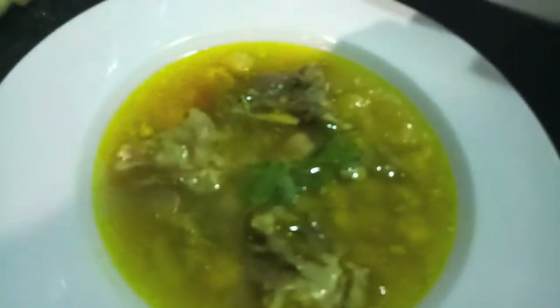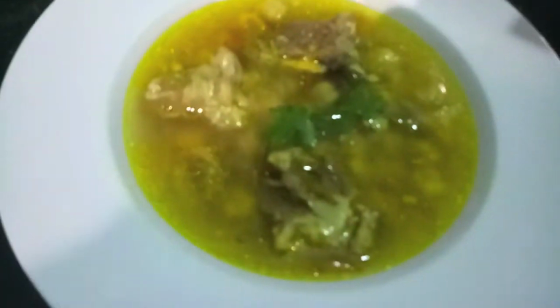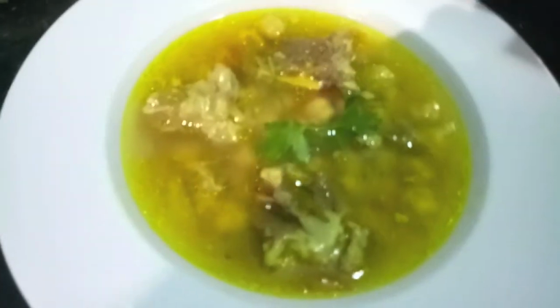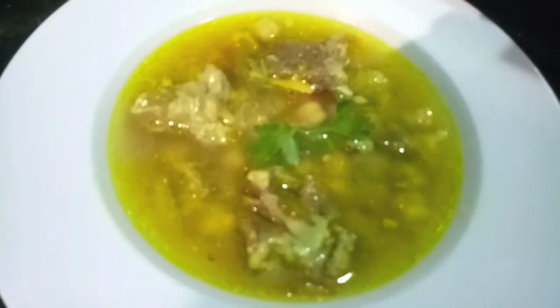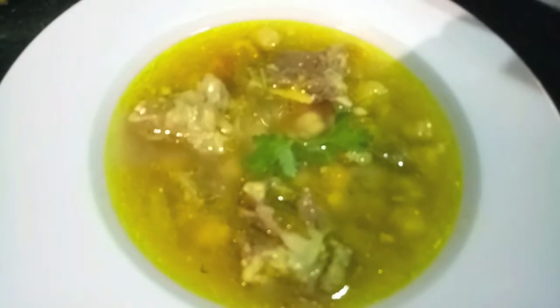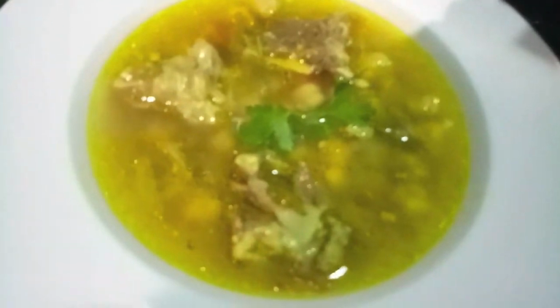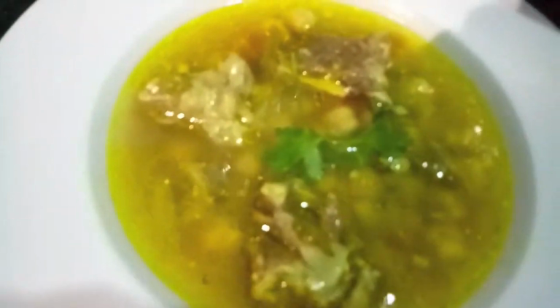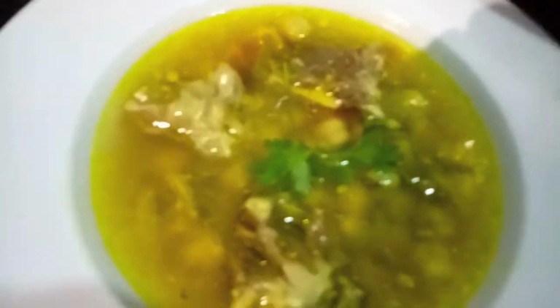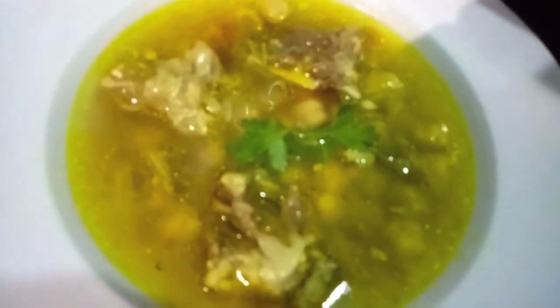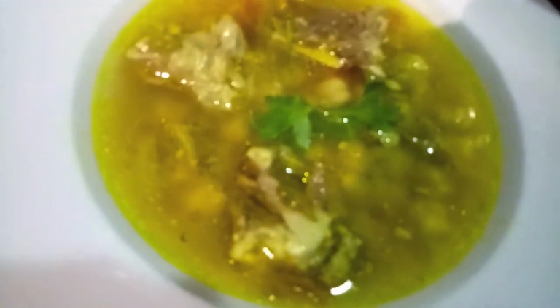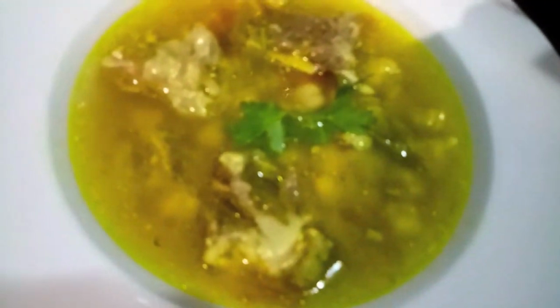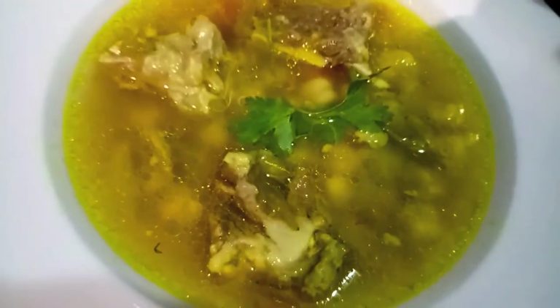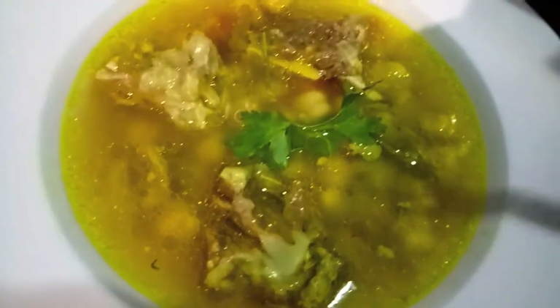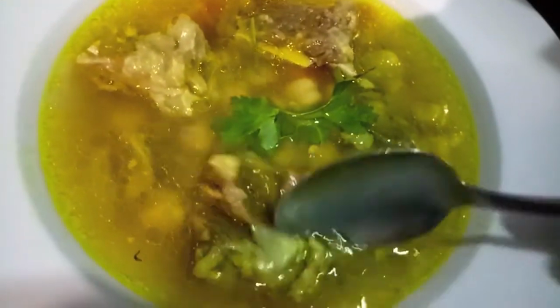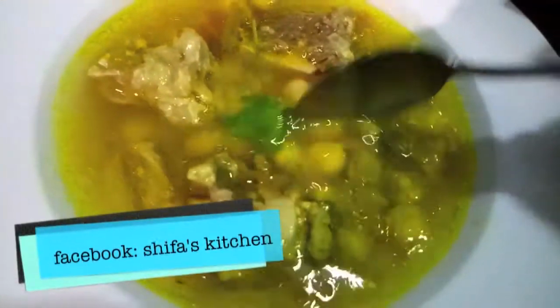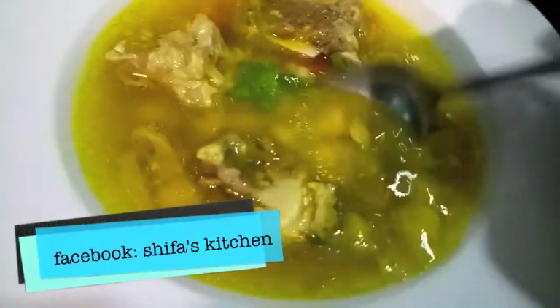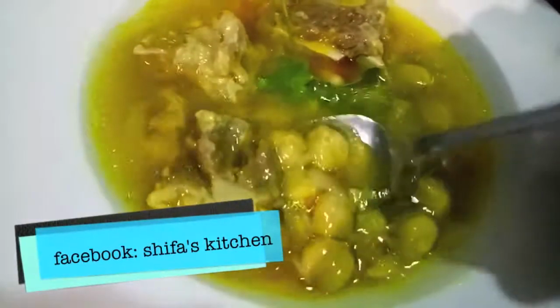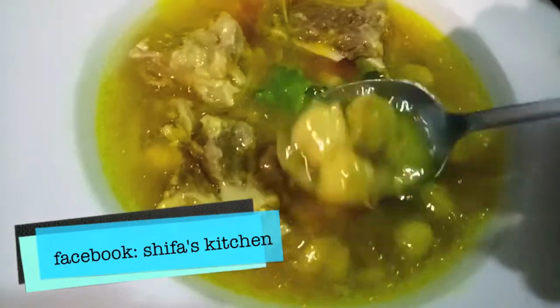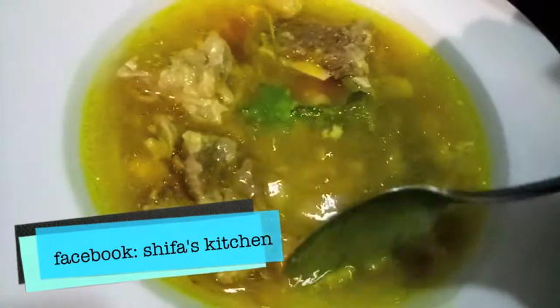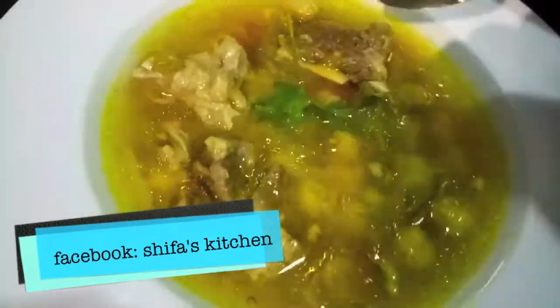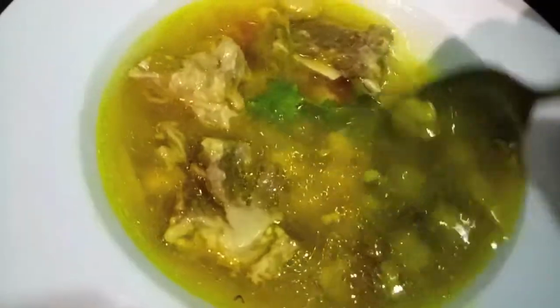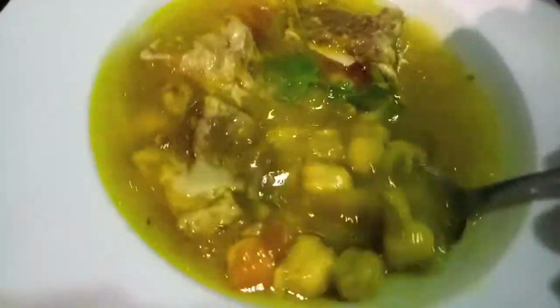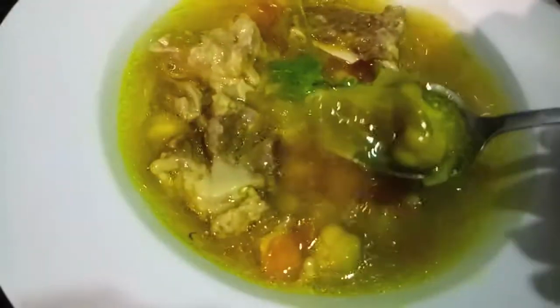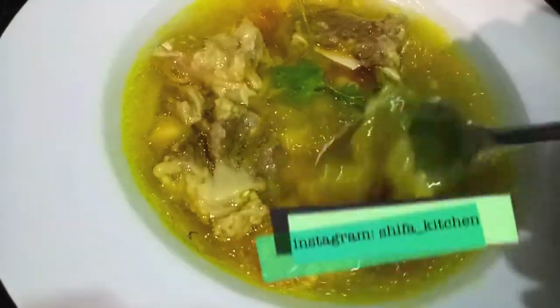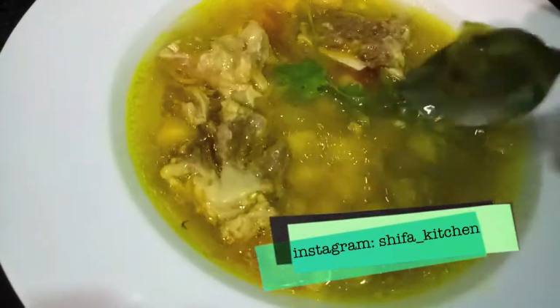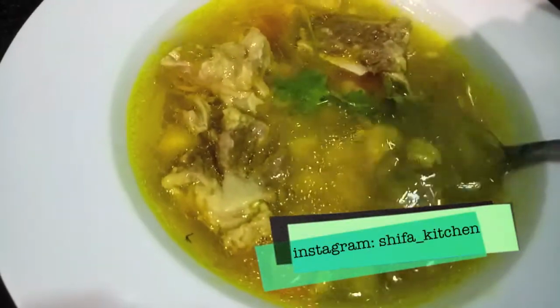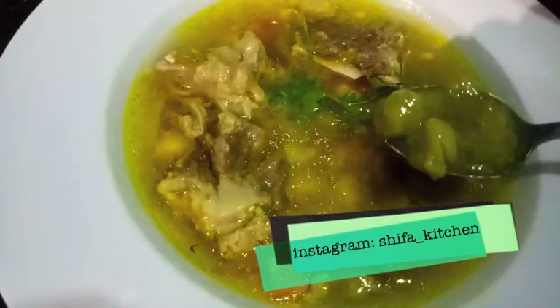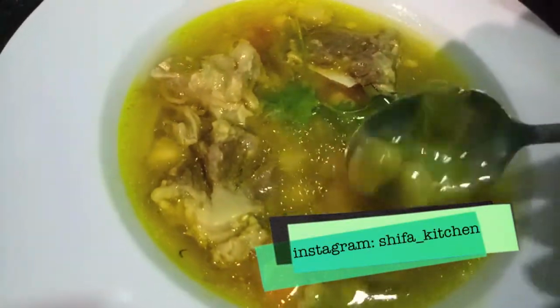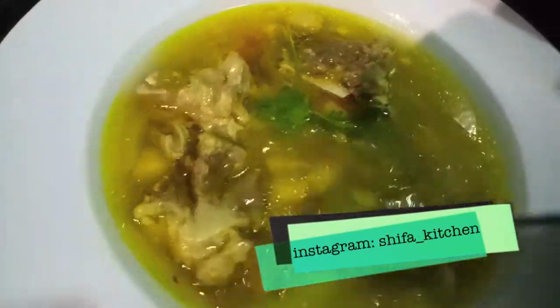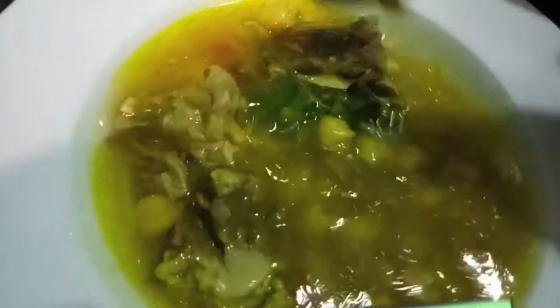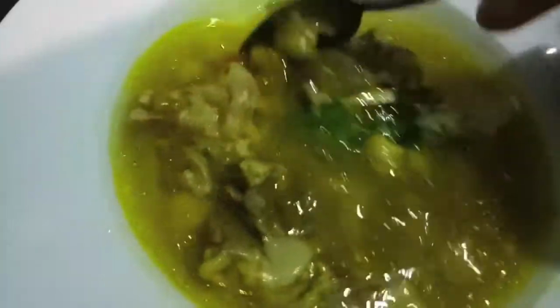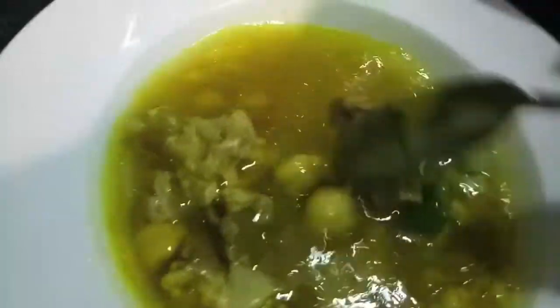The Irani soup is ready! If you like my video, please give a thumbs up, like, comment, and share. If you recreate any of my recipes, don't forget to tag me on my social media accounts — Facebook and Instagram.